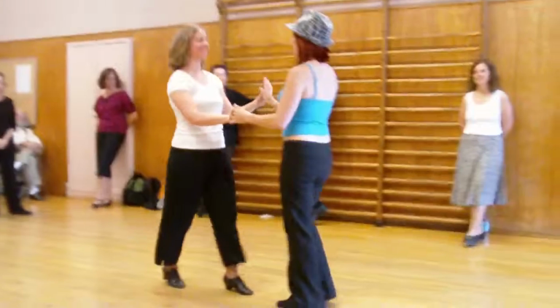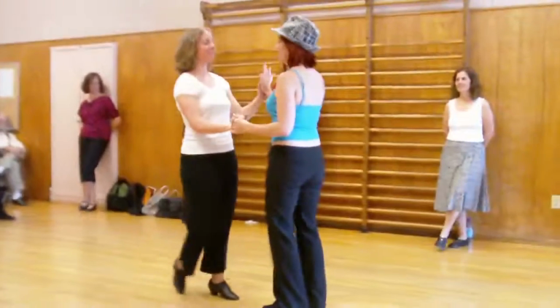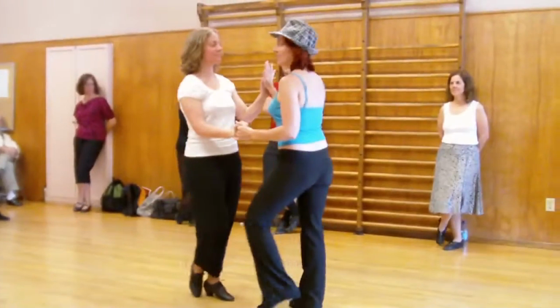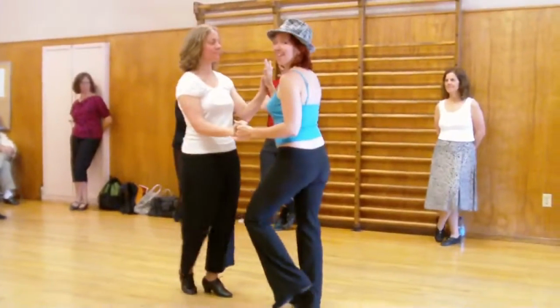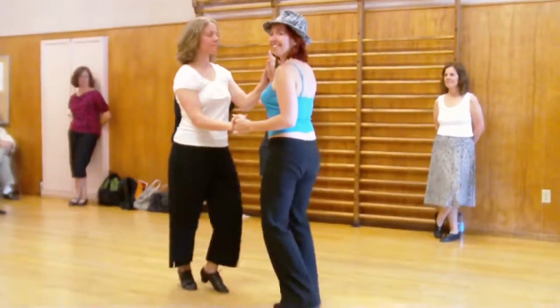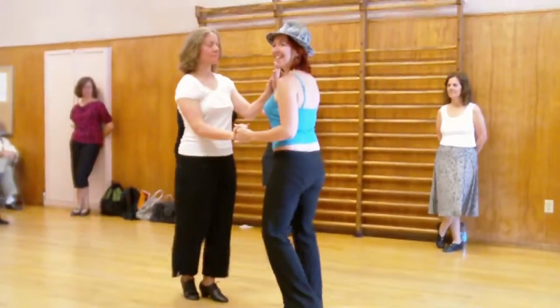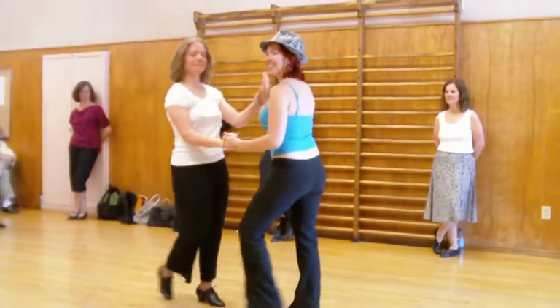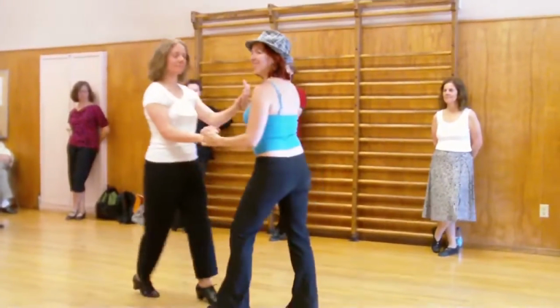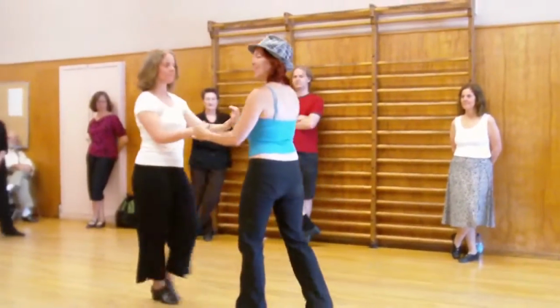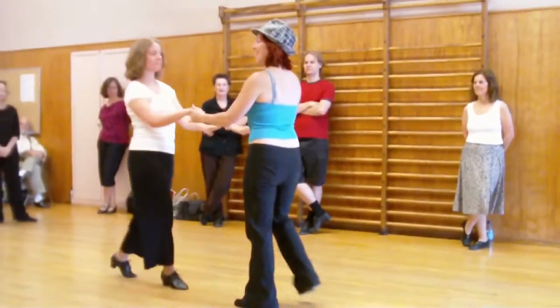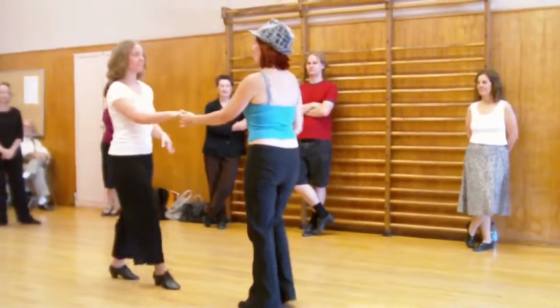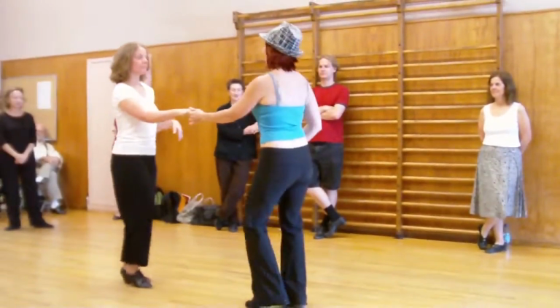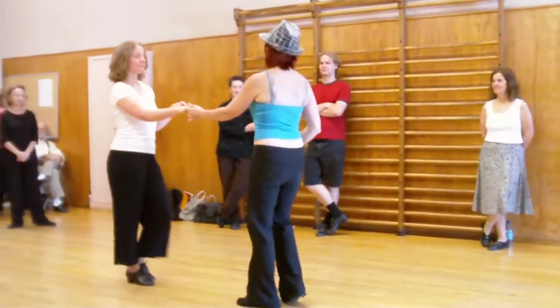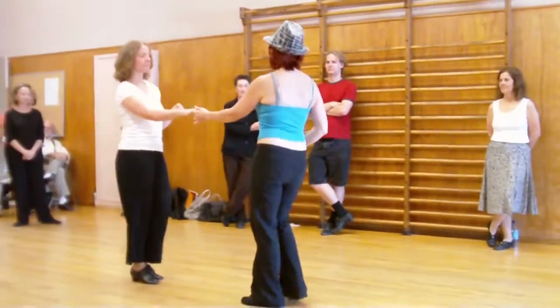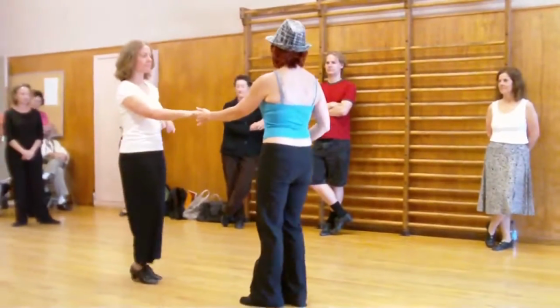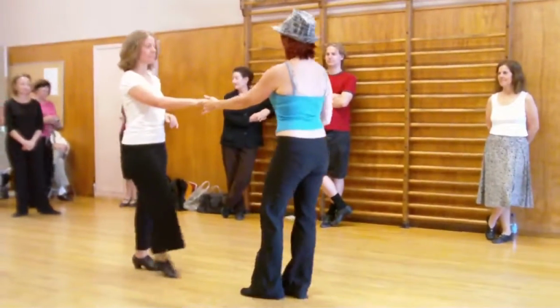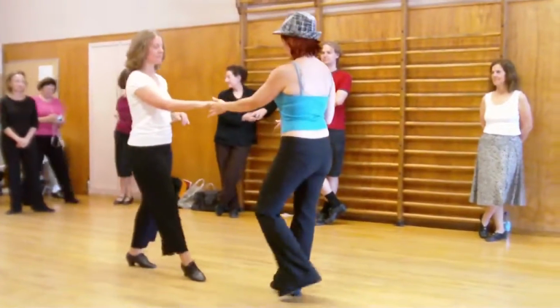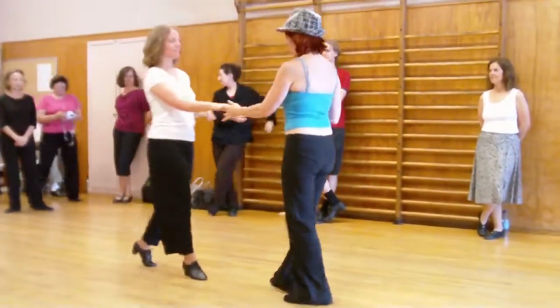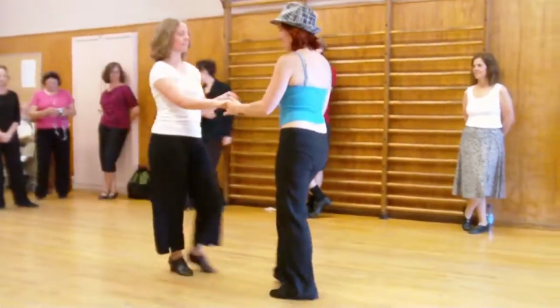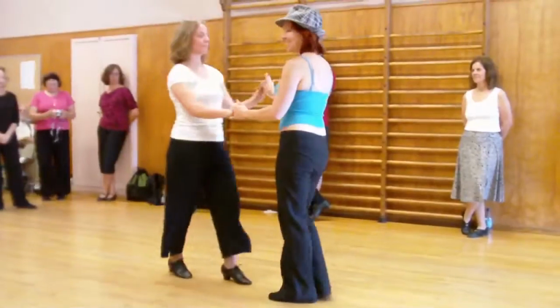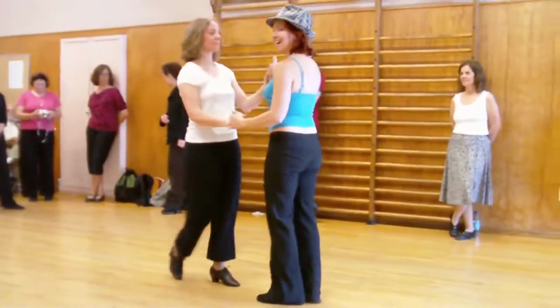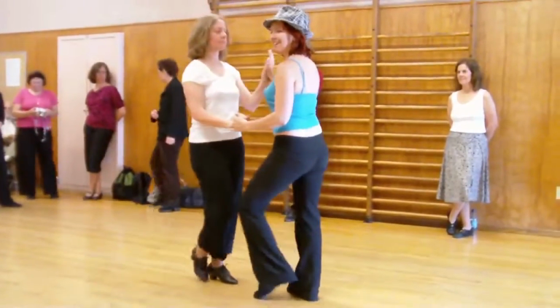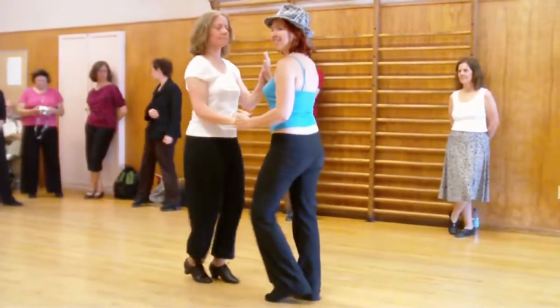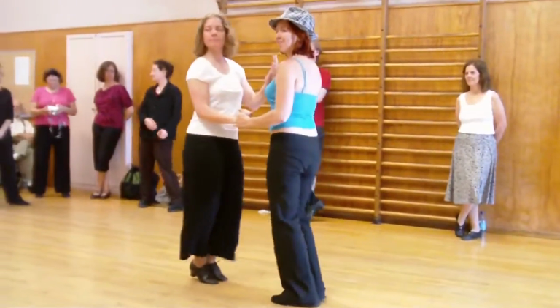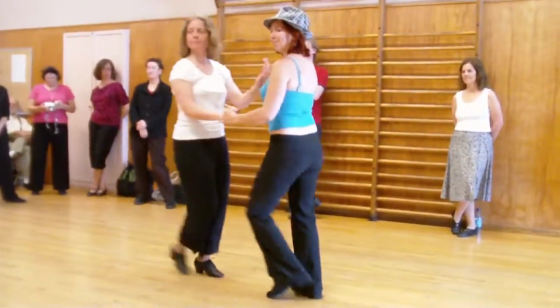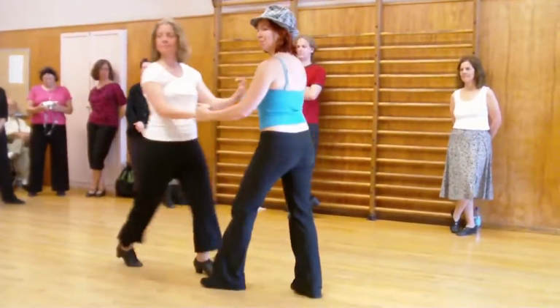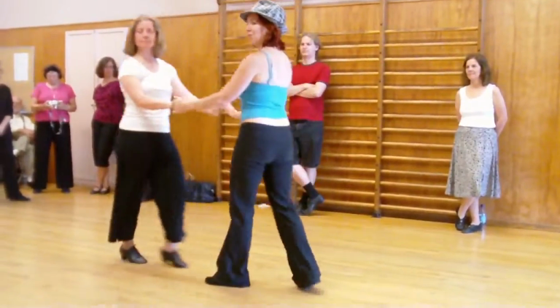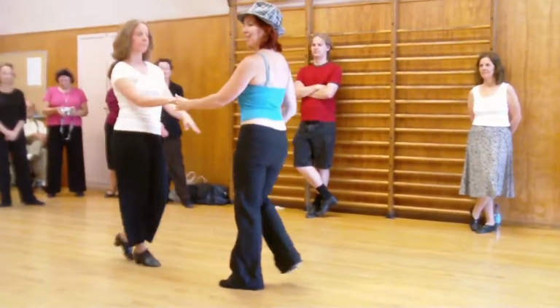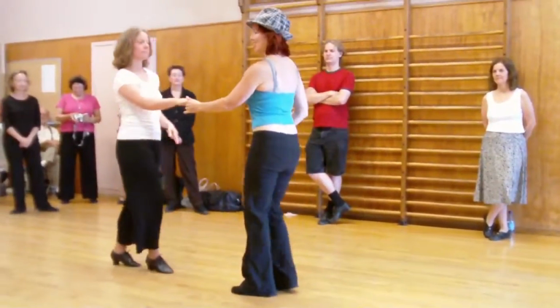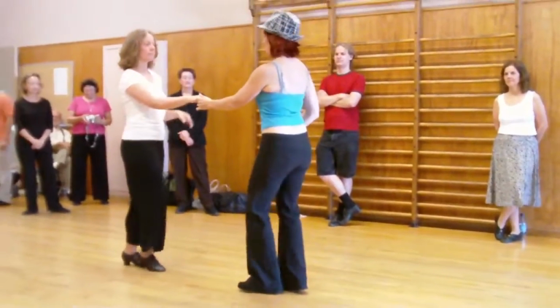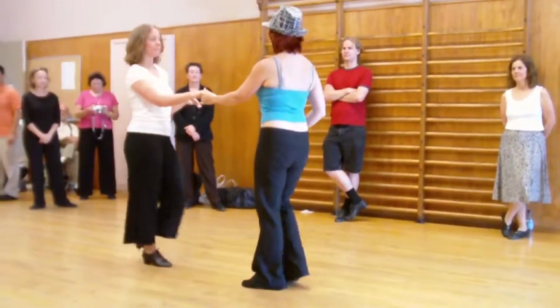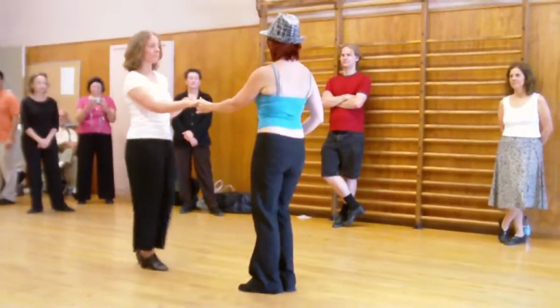Two, three, and four, five, and six. Again, we just go back together, triple move, triple set.